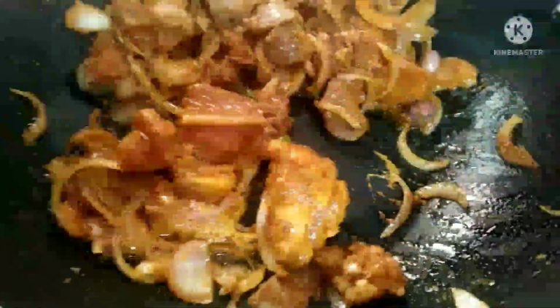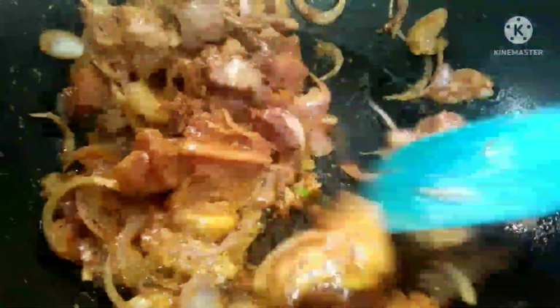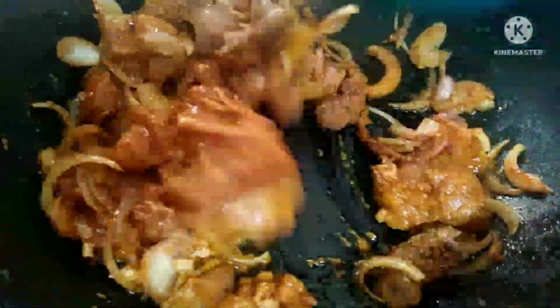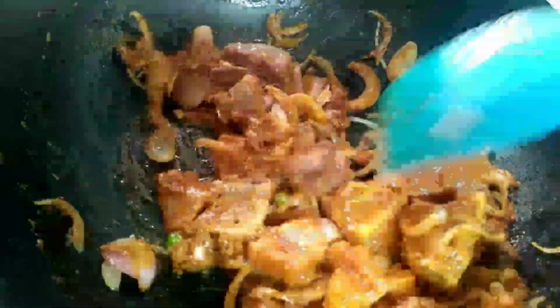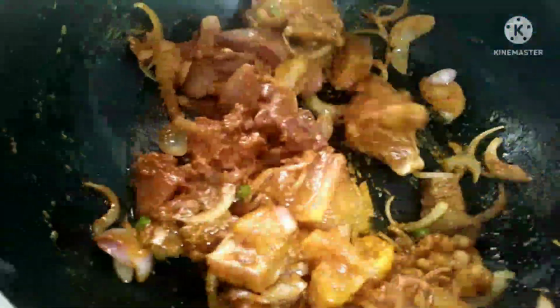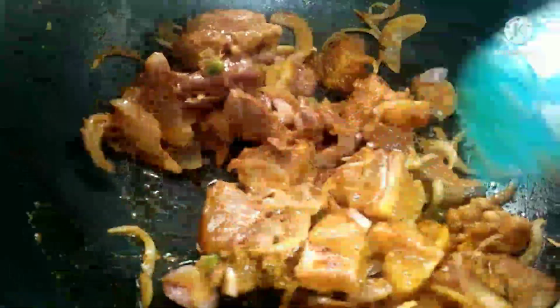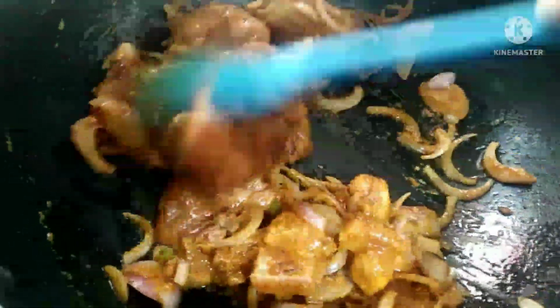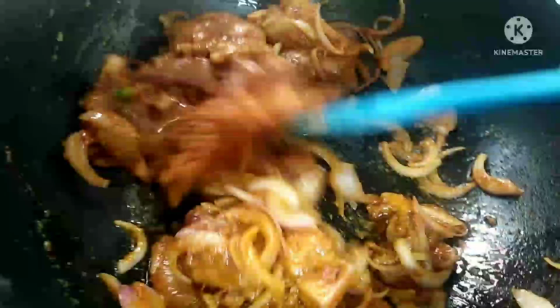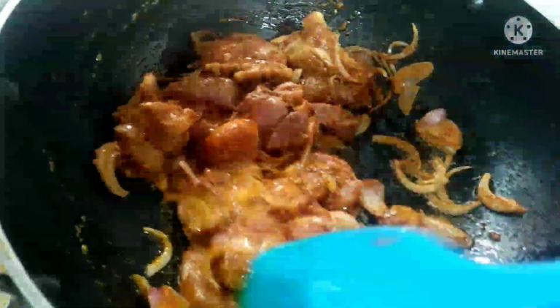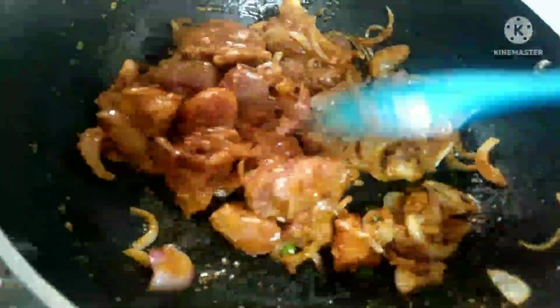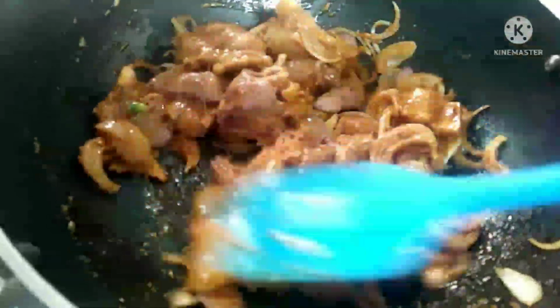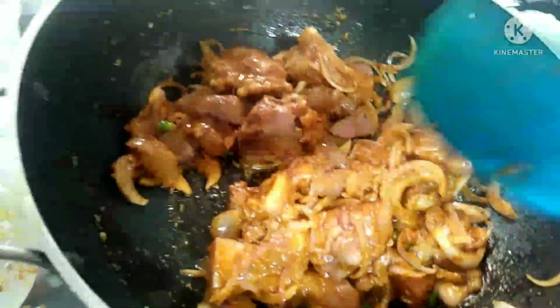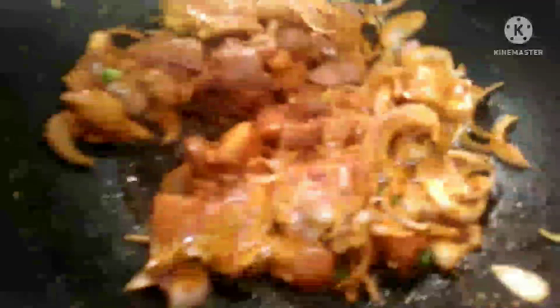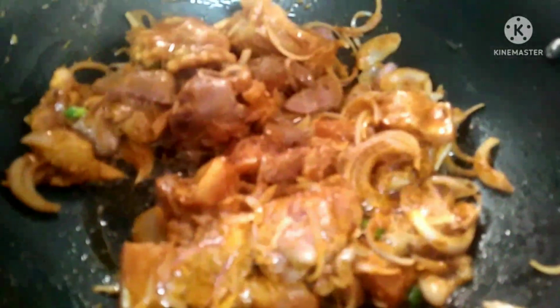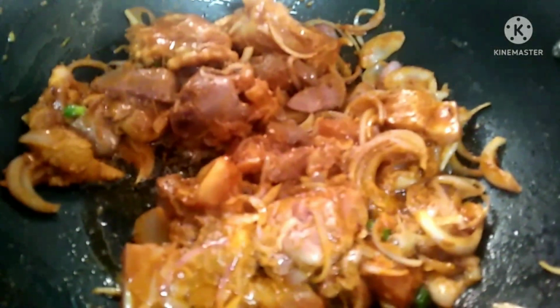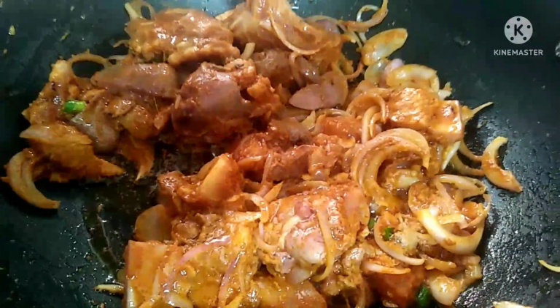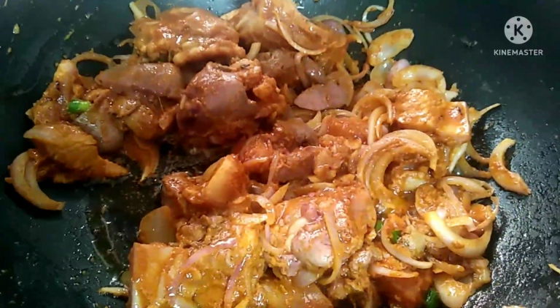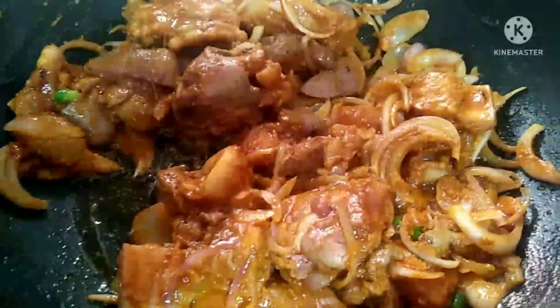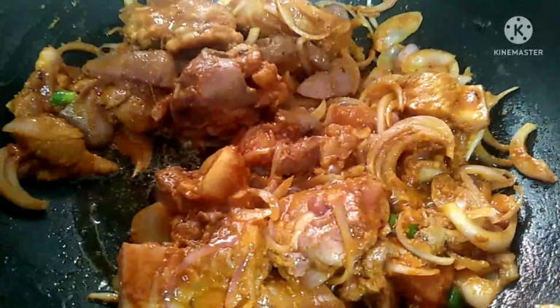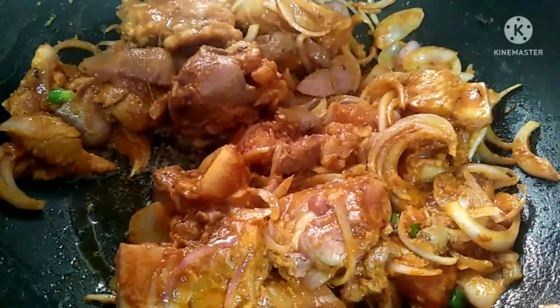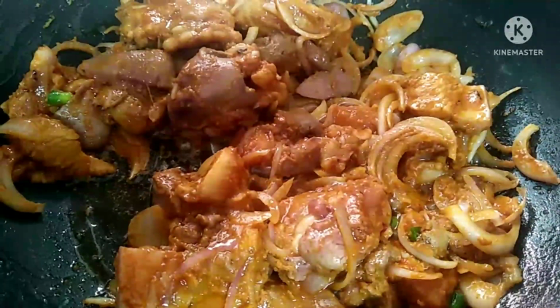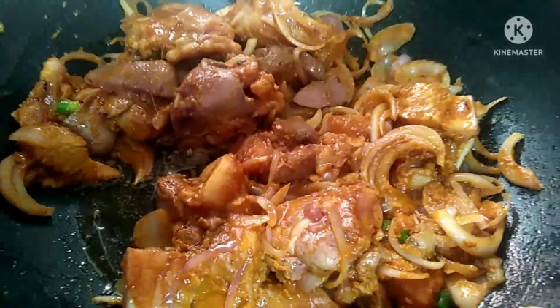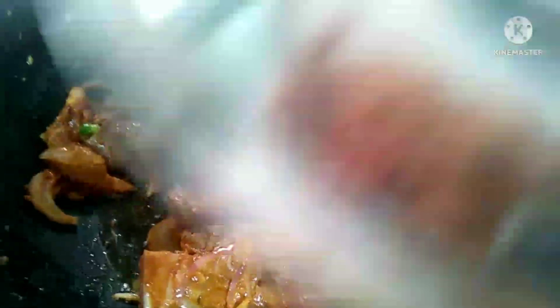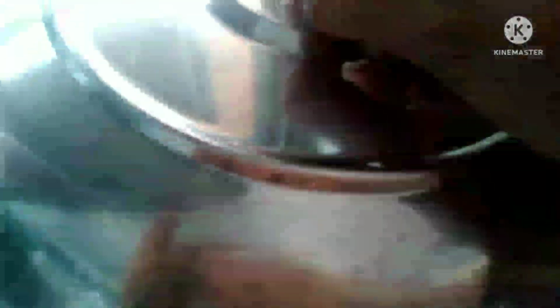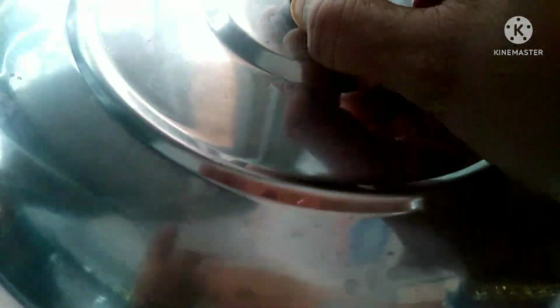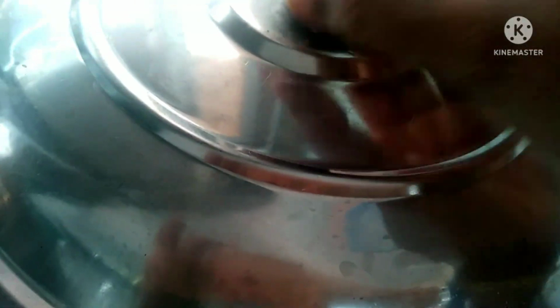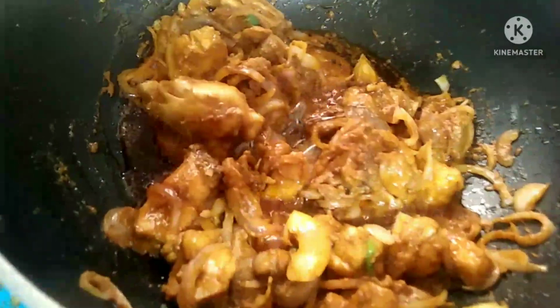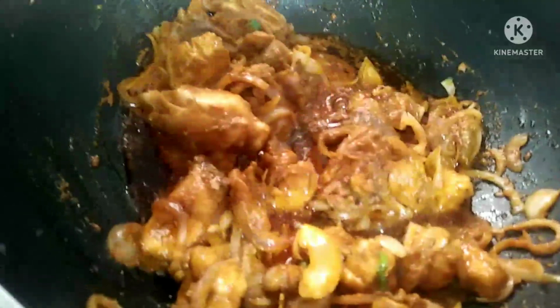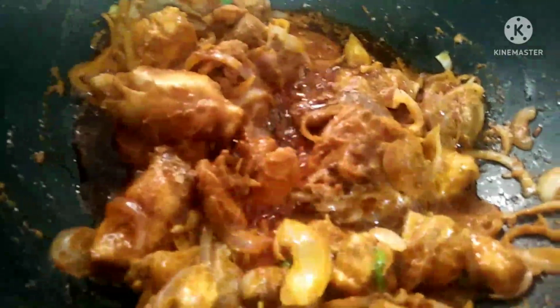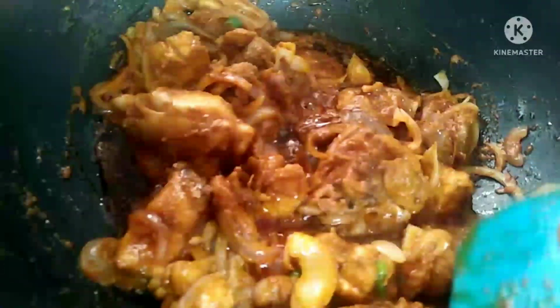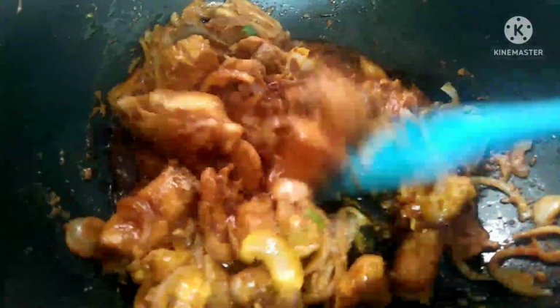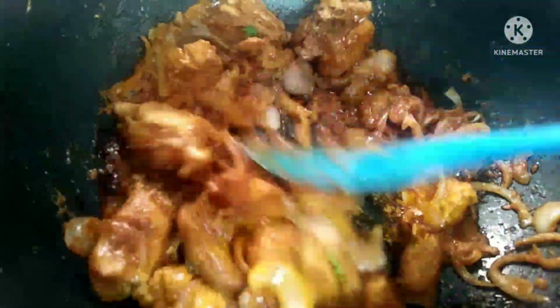Mix the whole bowl and mix it. Mix the chicken well for 5 minutes.